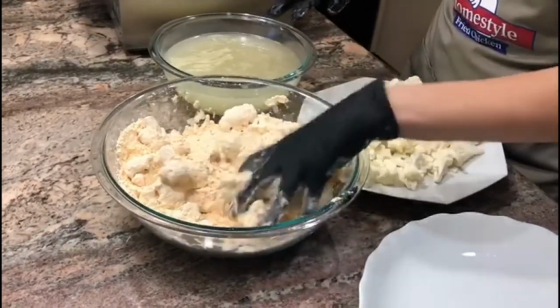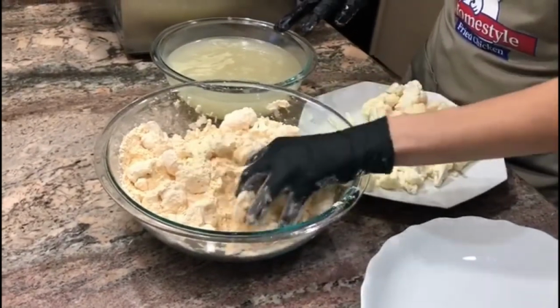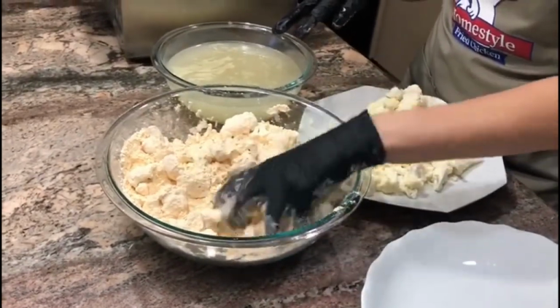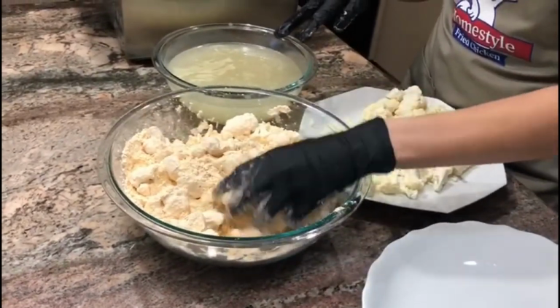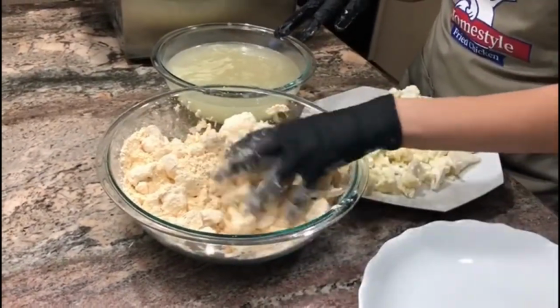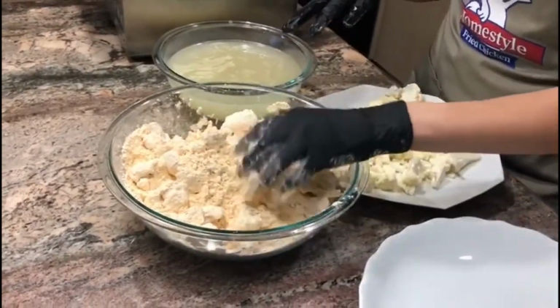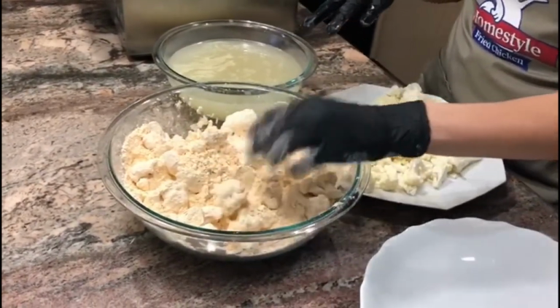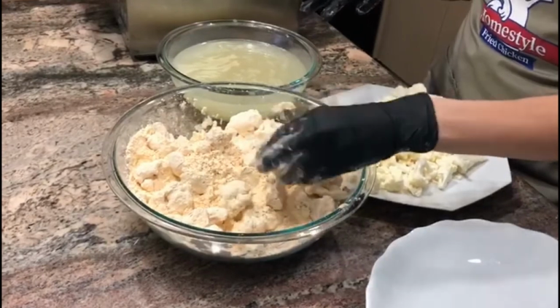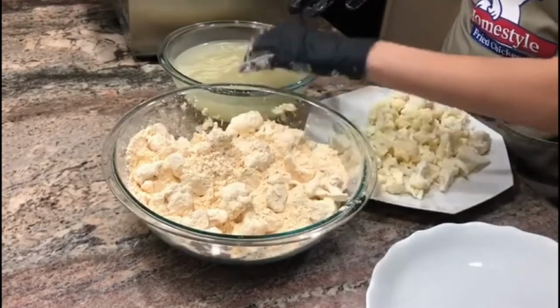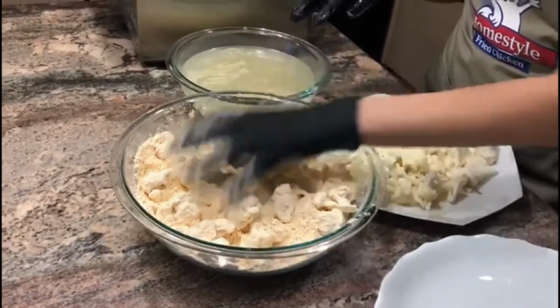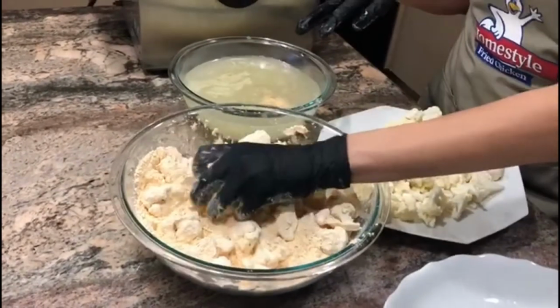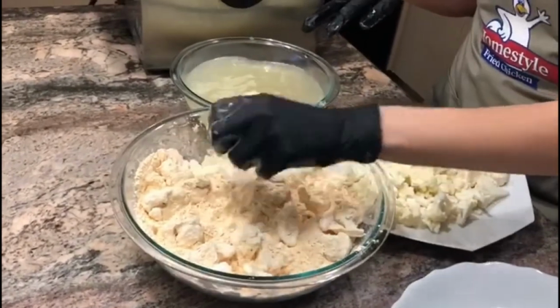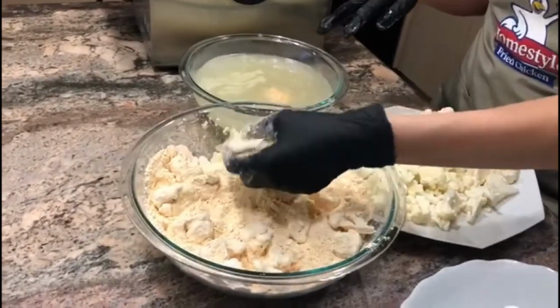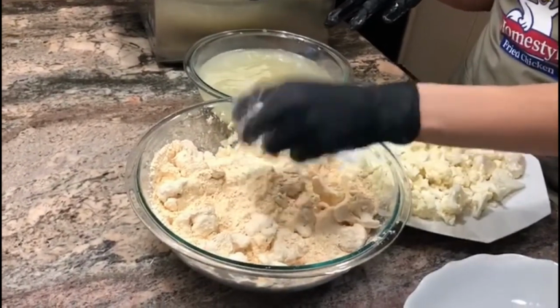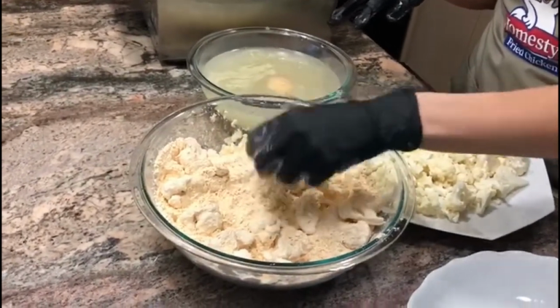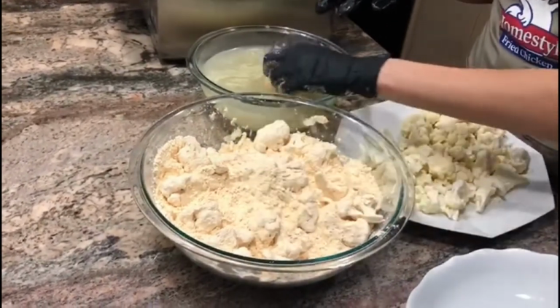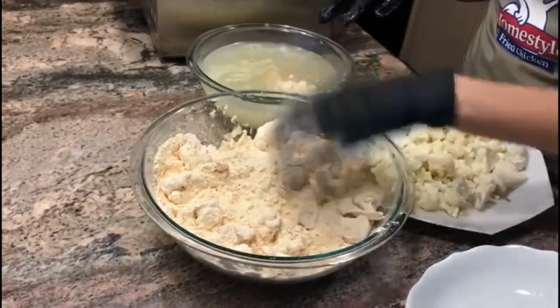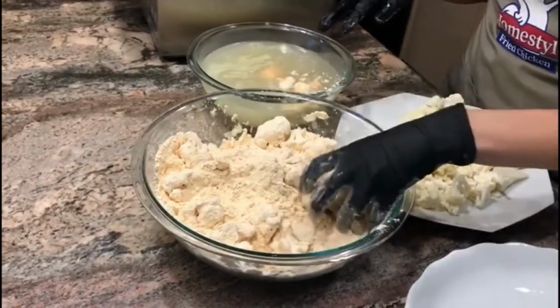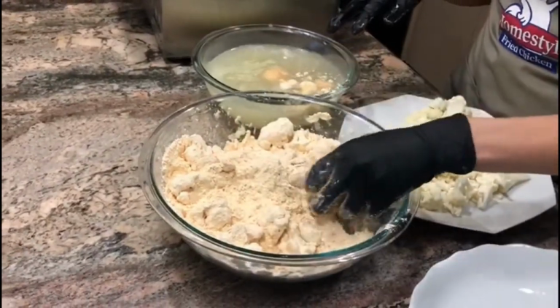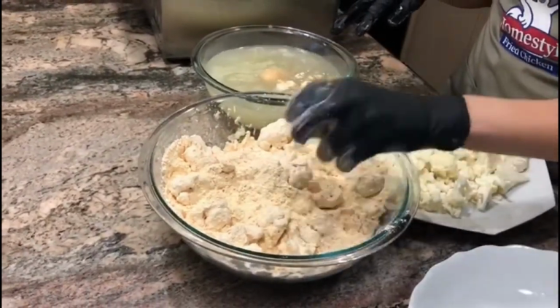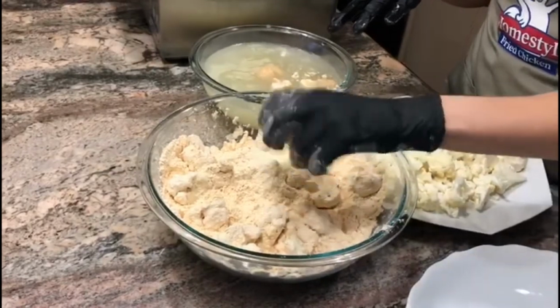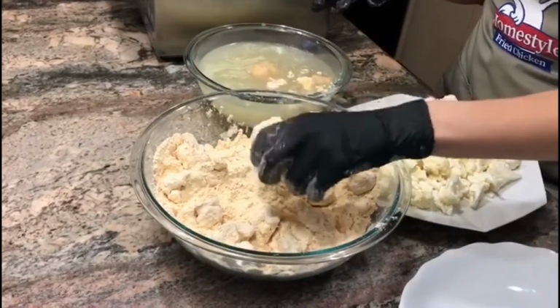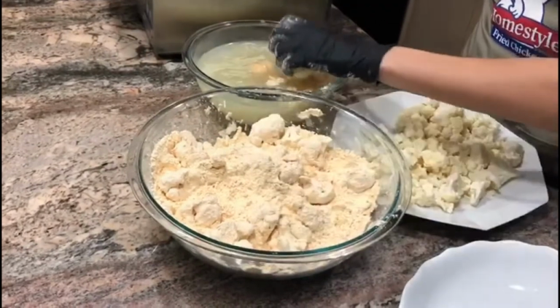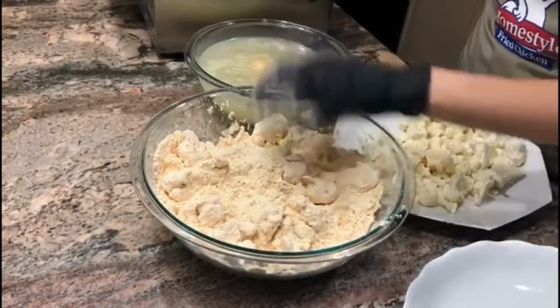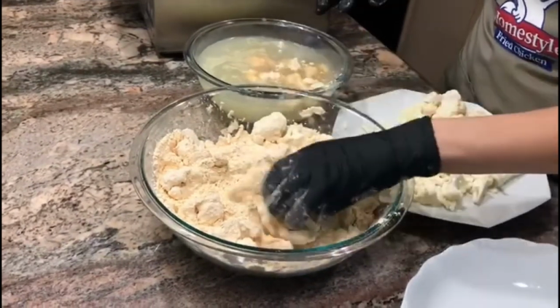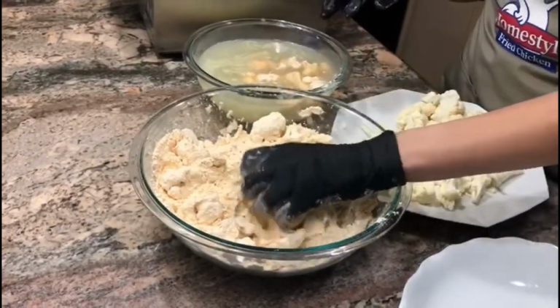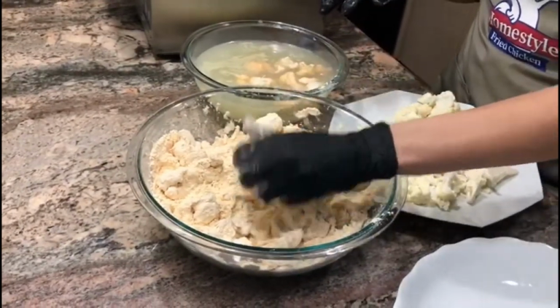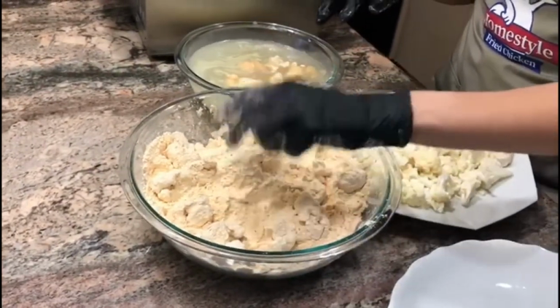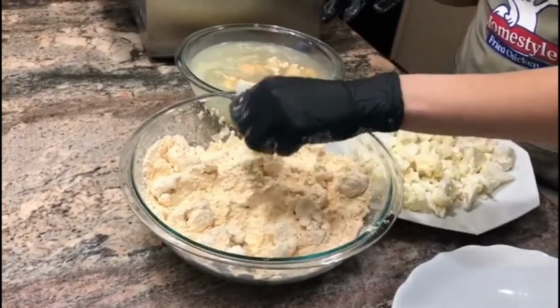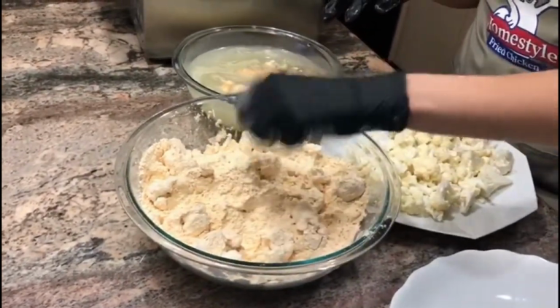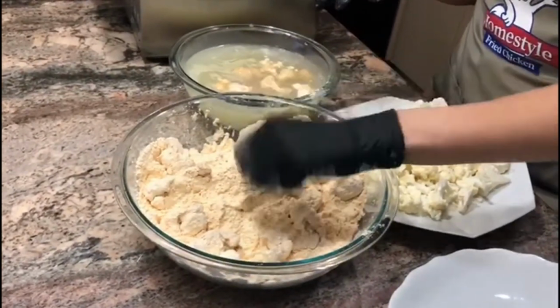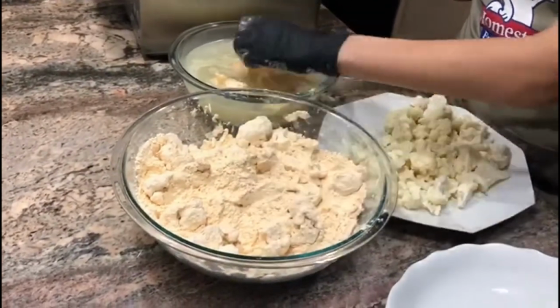Now that we have all of that coated, we're going to place the cauliflower into the Homestyle batter dip solution. You can do a bunch at a time — a handful at a time — and you want to go ahead and just shake the excess off.